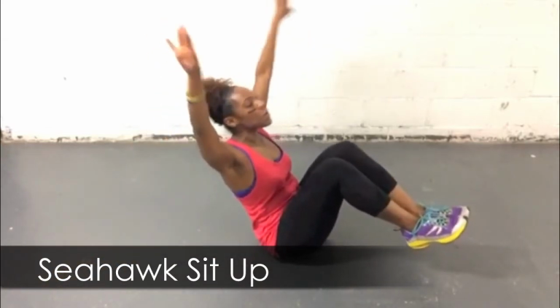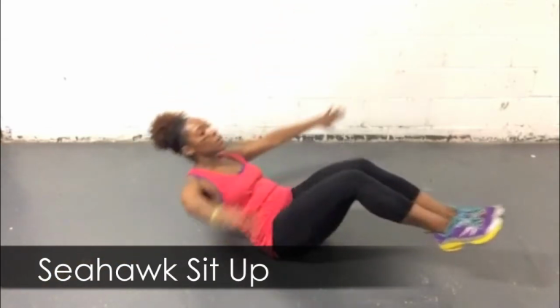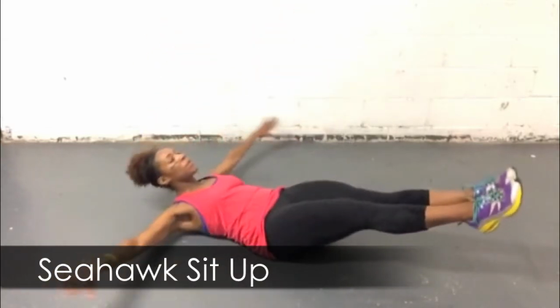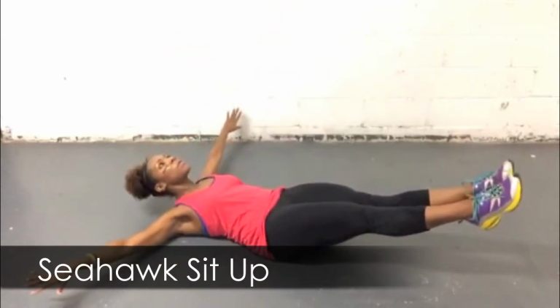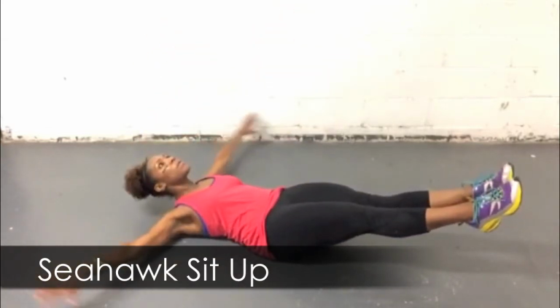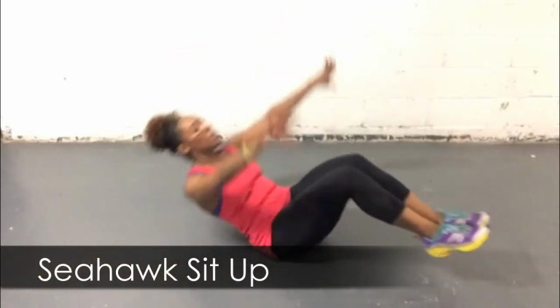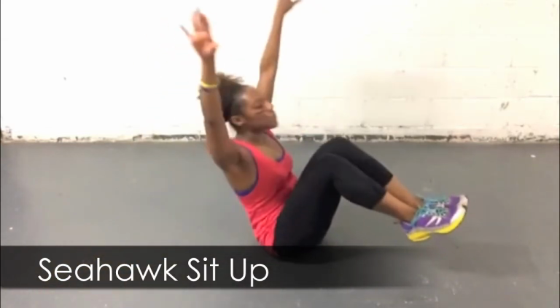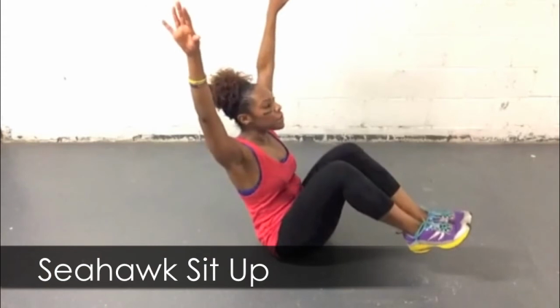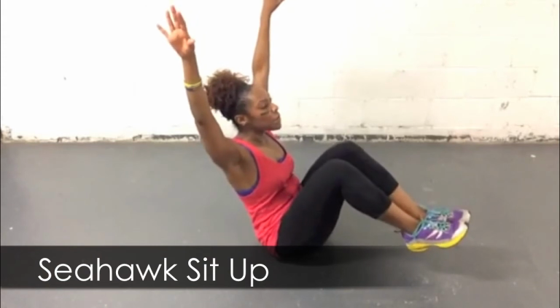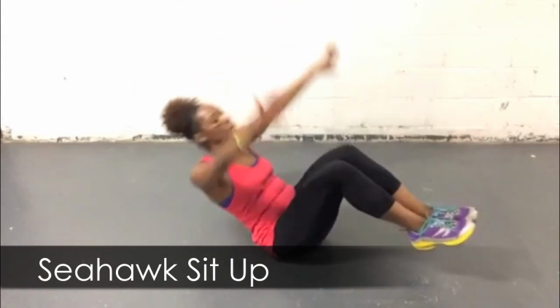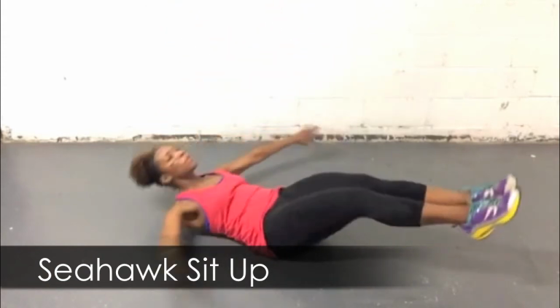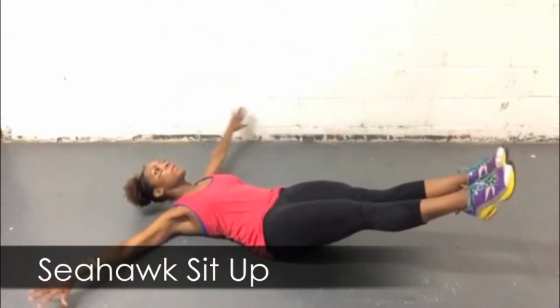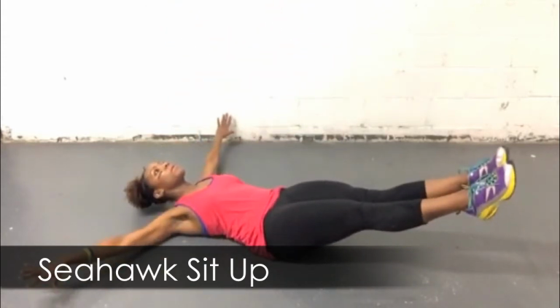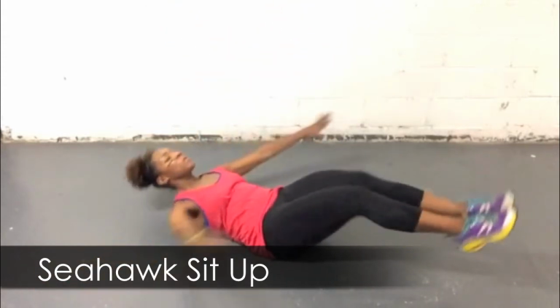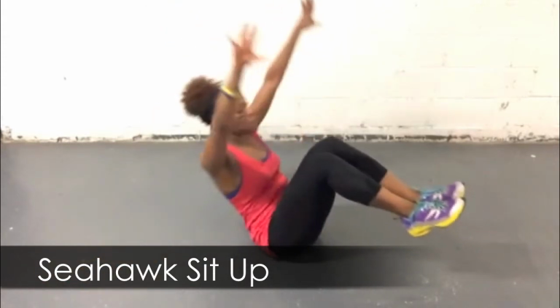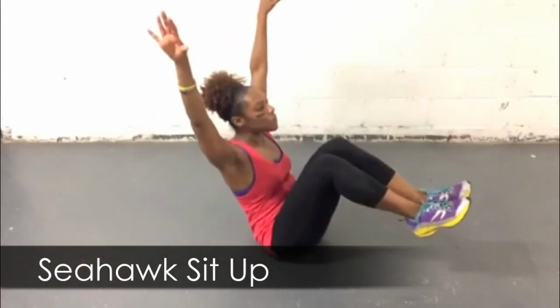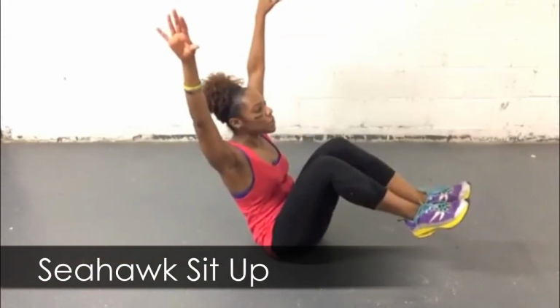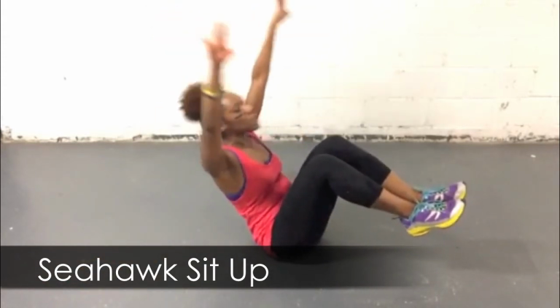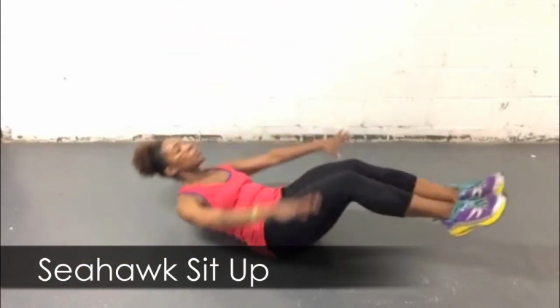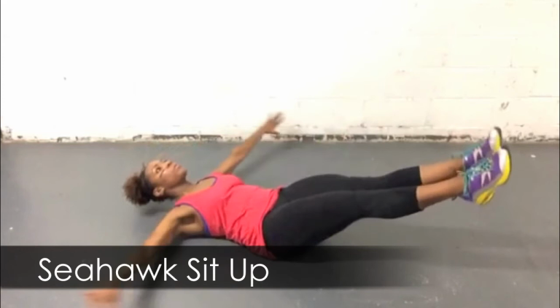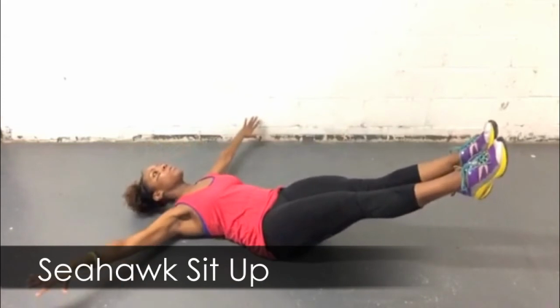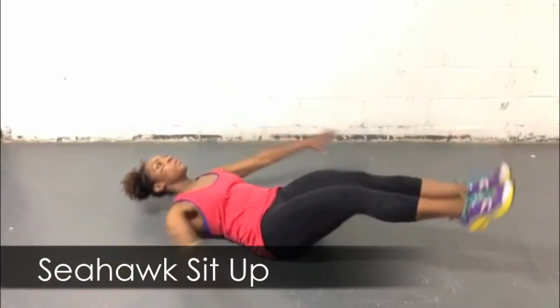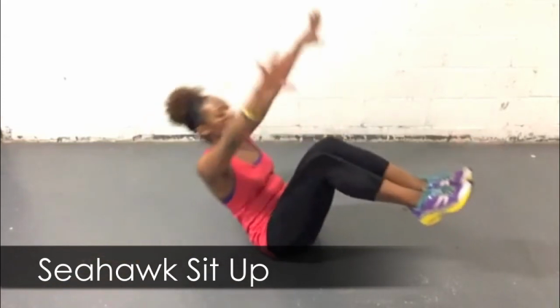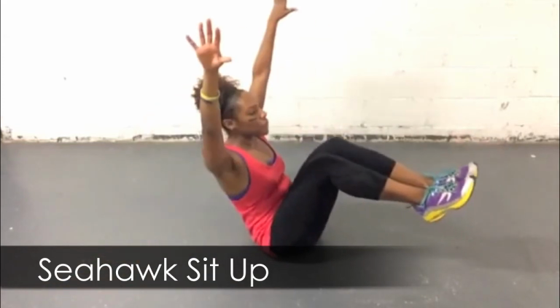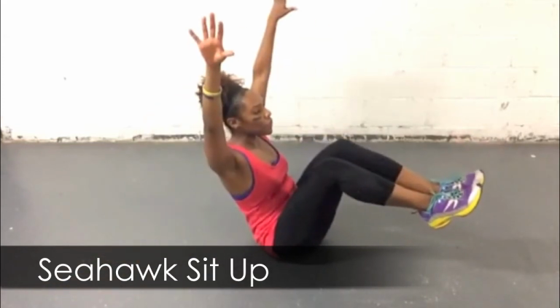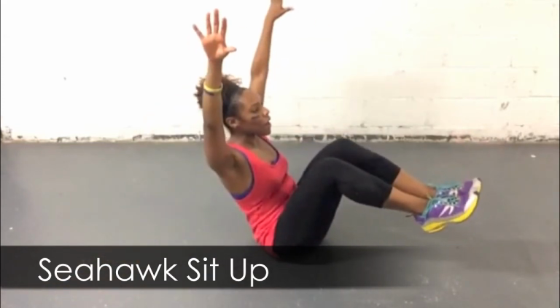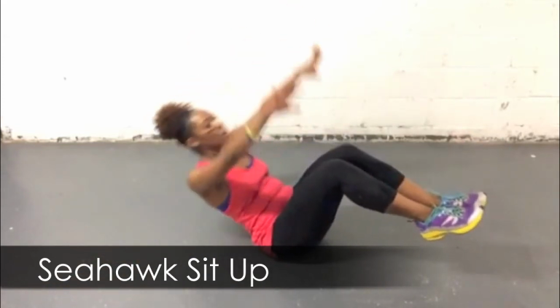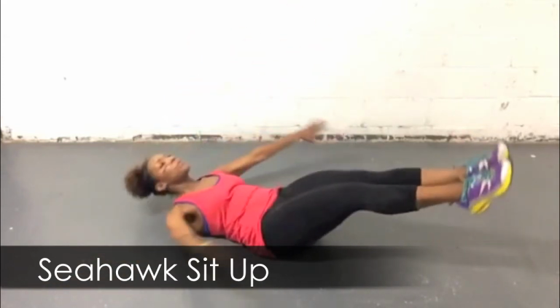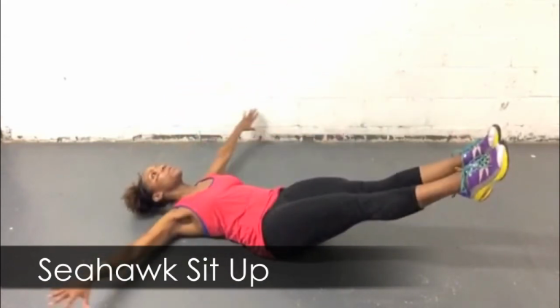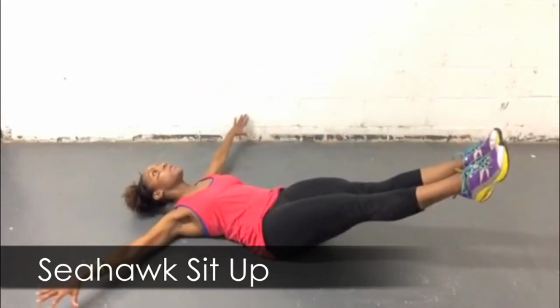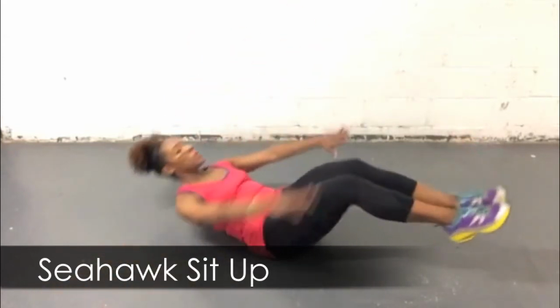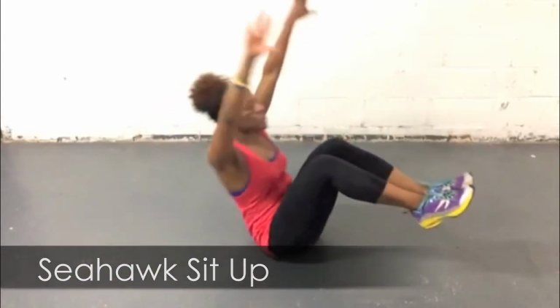Last play: a Seahawk sit-up. Lay on the floor, spread those wings. Legs are a little bit off the ground. Tighten your core as you sit up into a V-sit, and let those wings stay nice and high. Do this exercise for one minute, and I will see you at halftime.